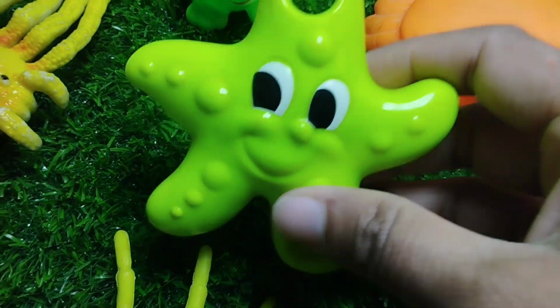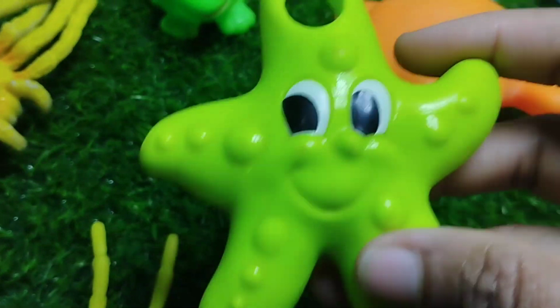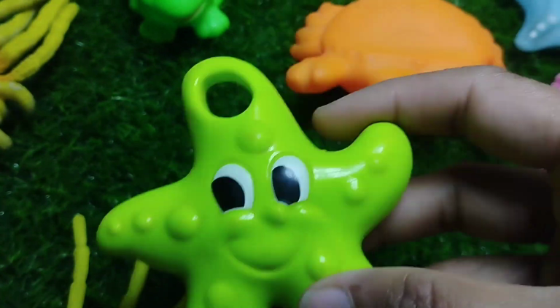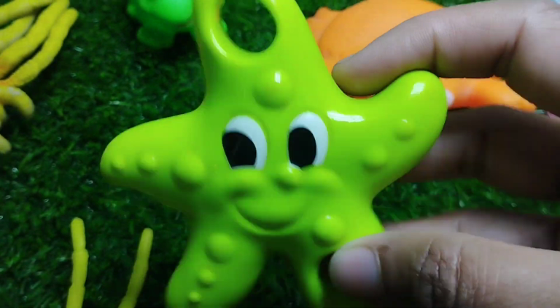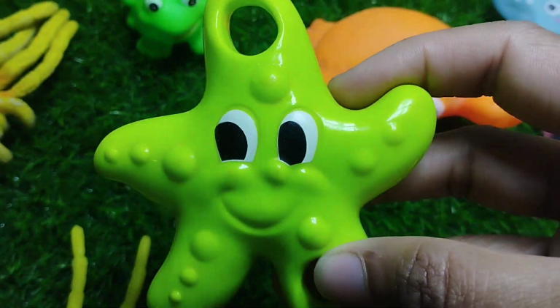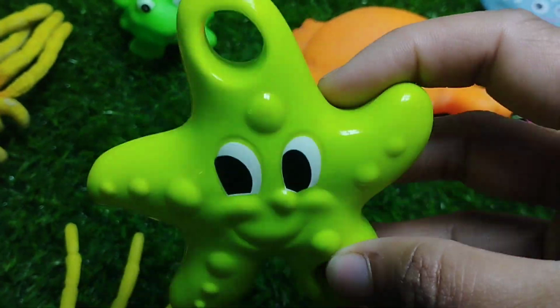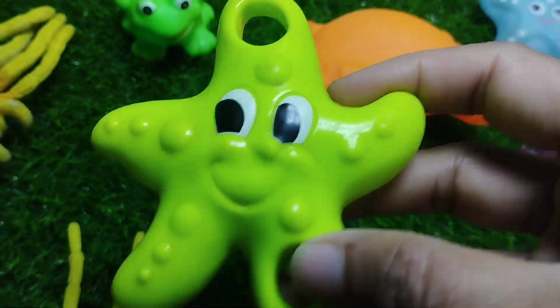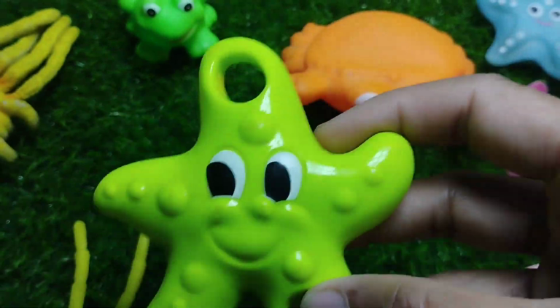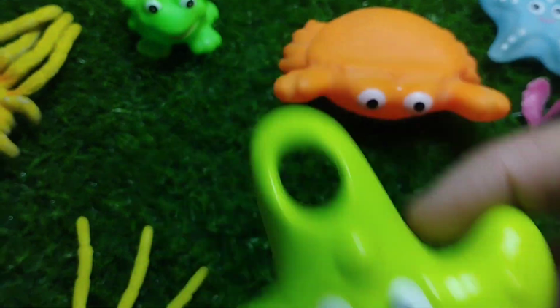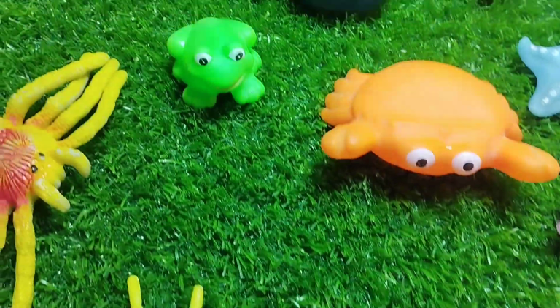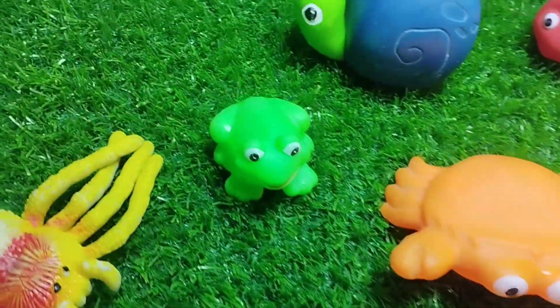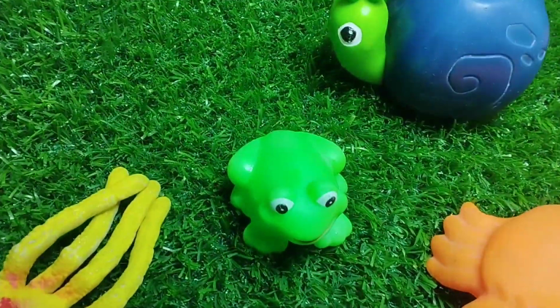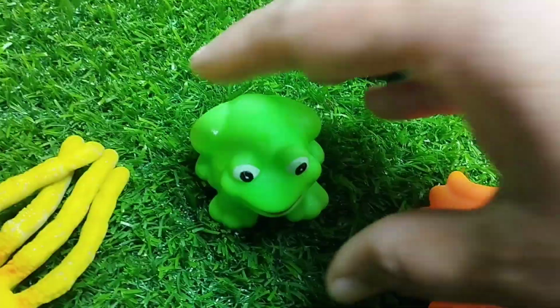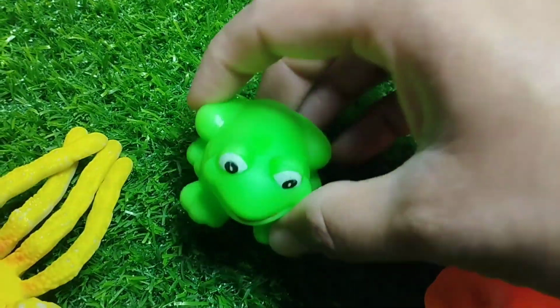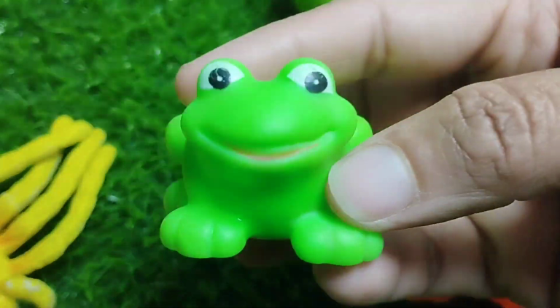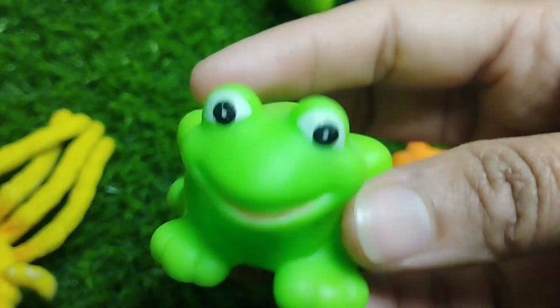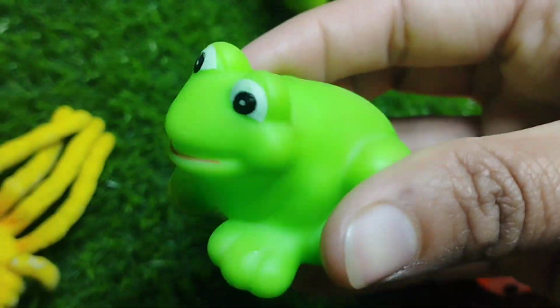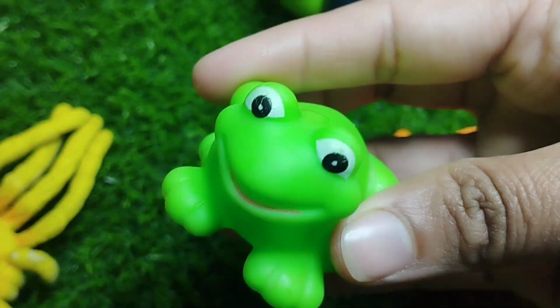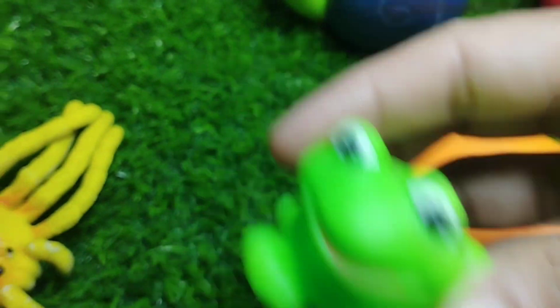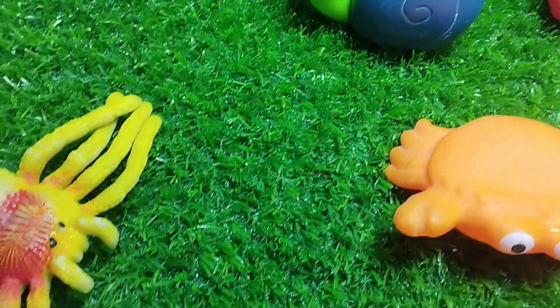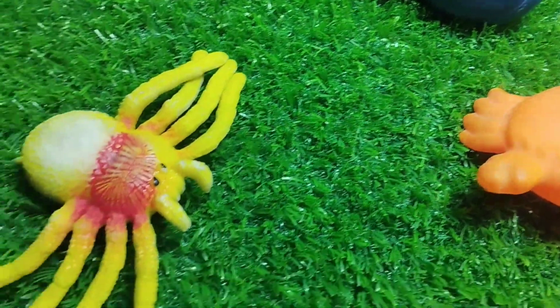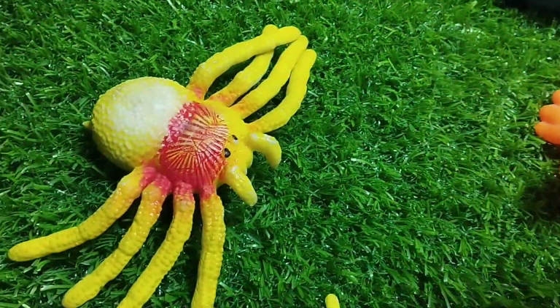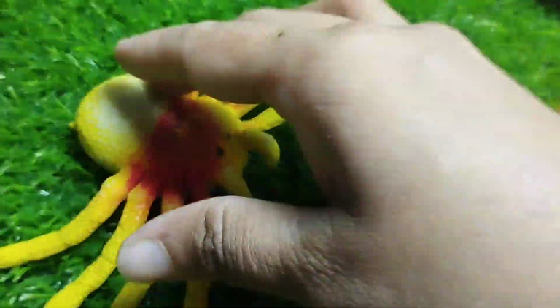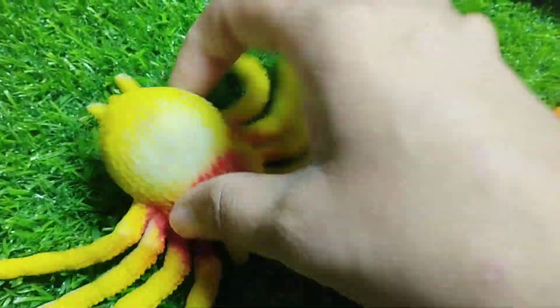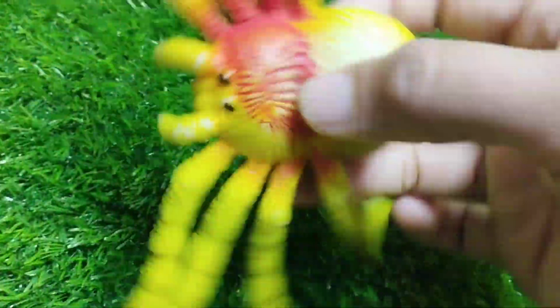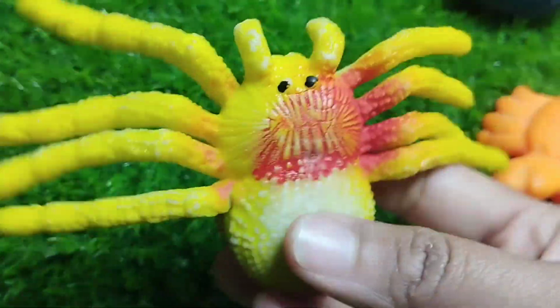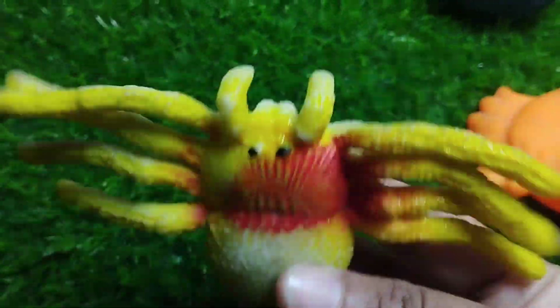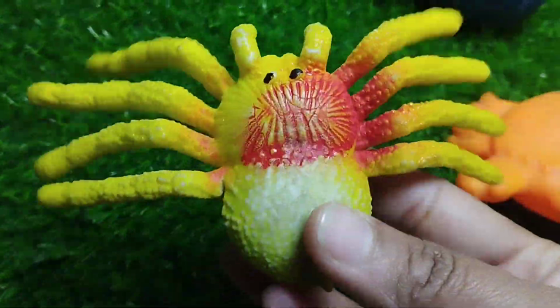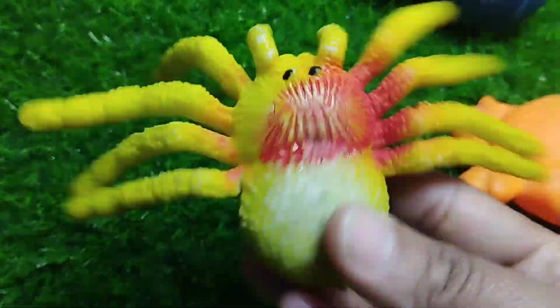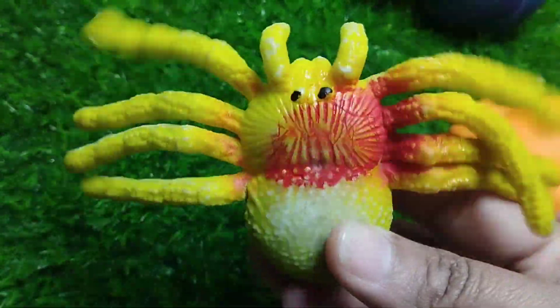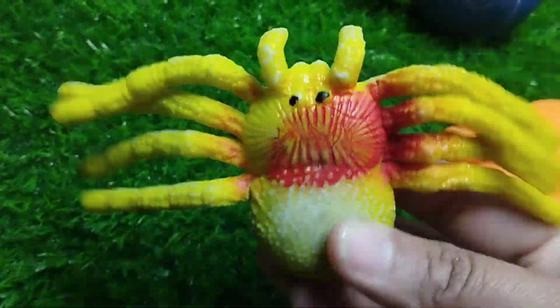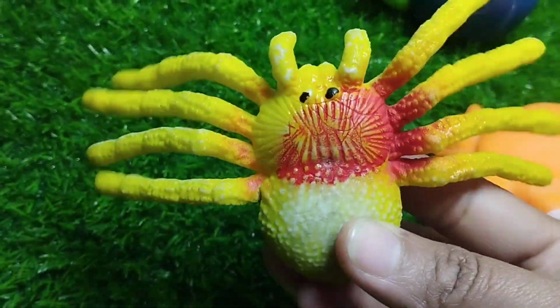A starfish. This is a starfish. A frog. This is a frog. A crab. This is a crab.